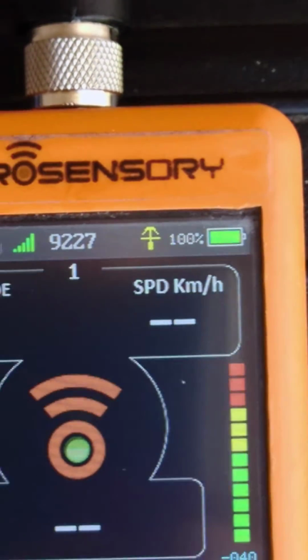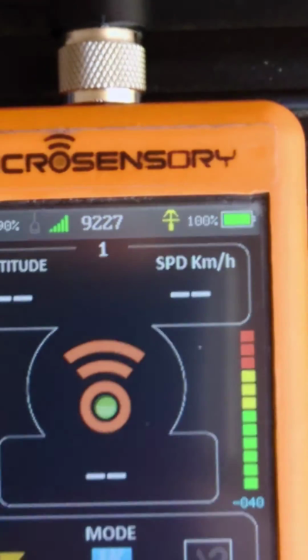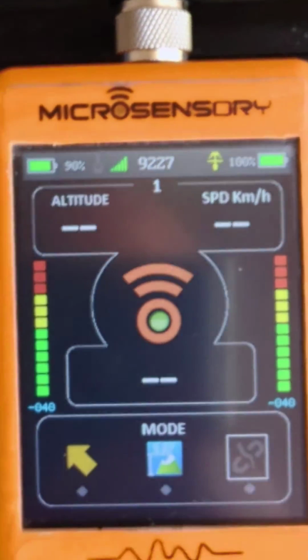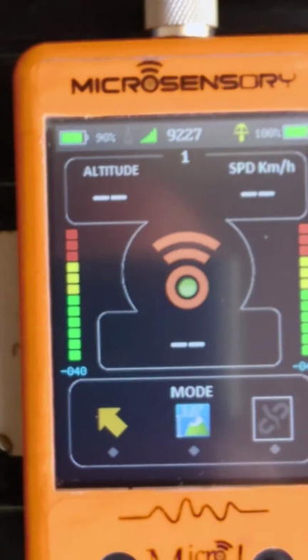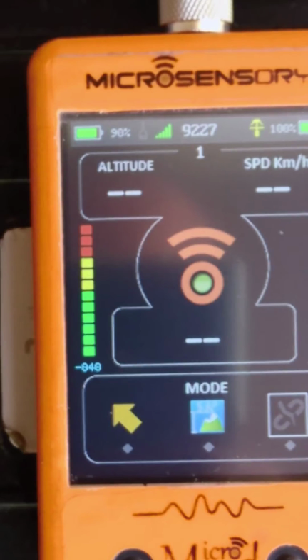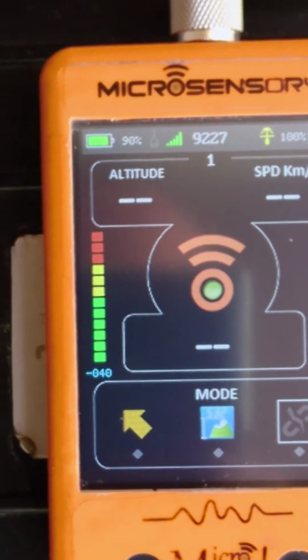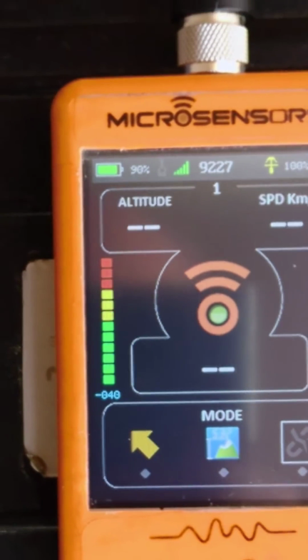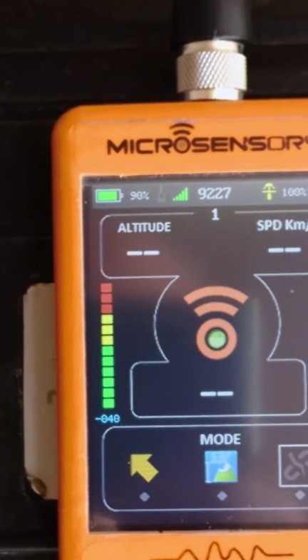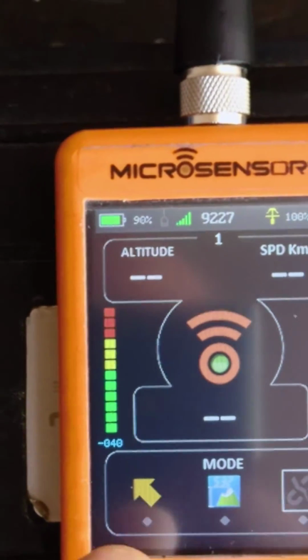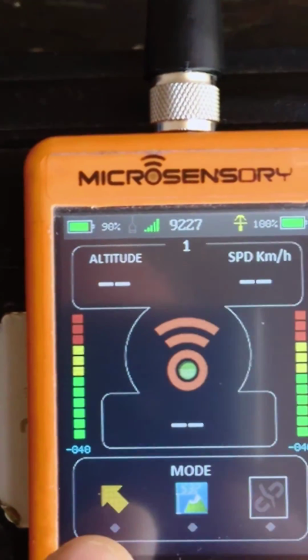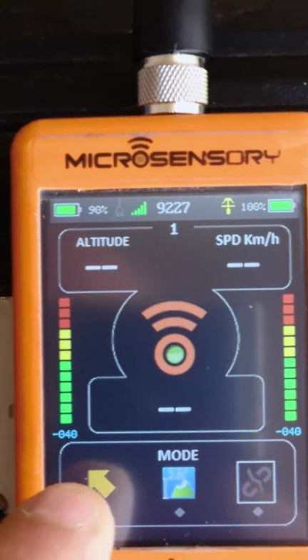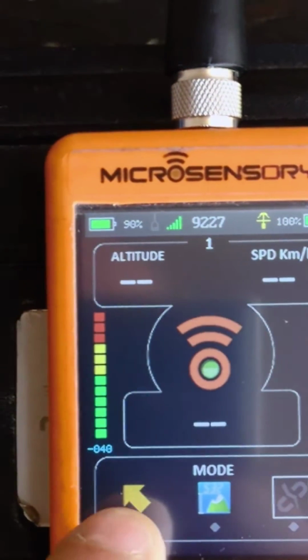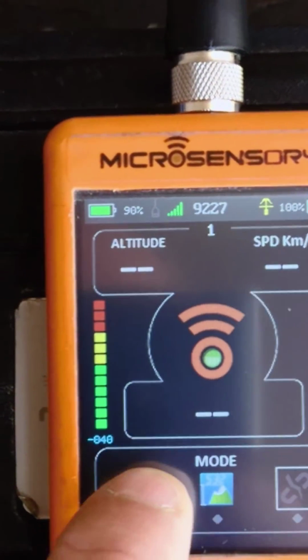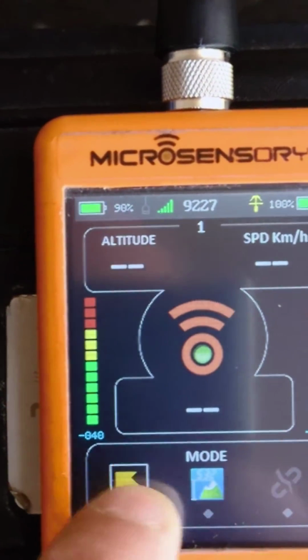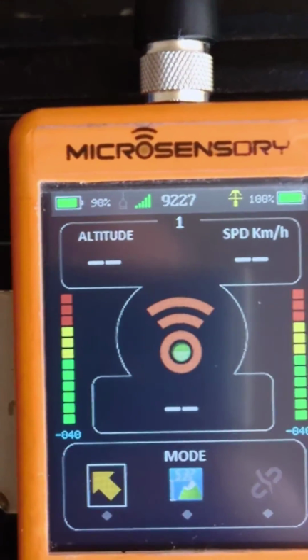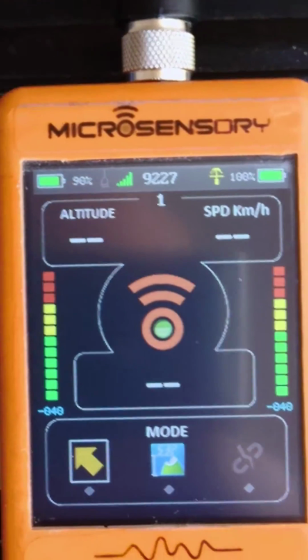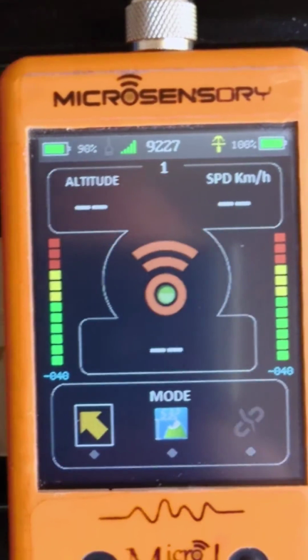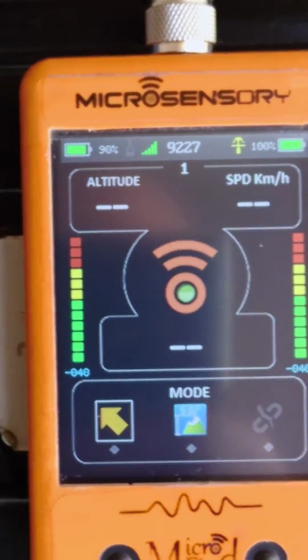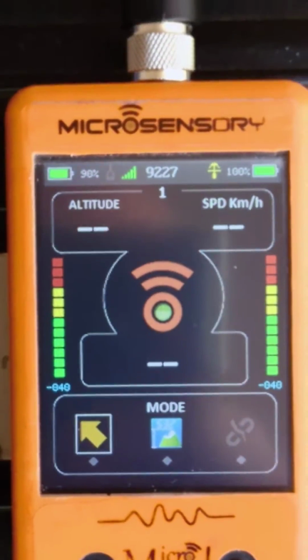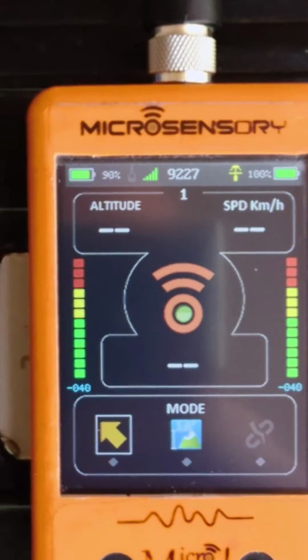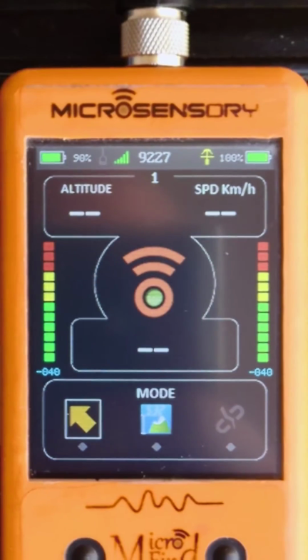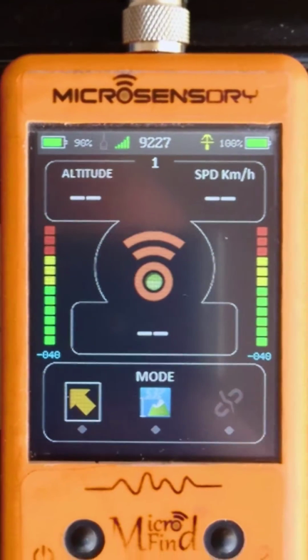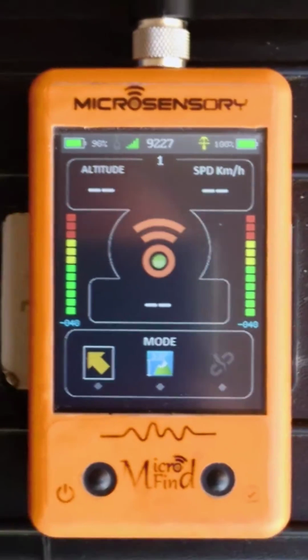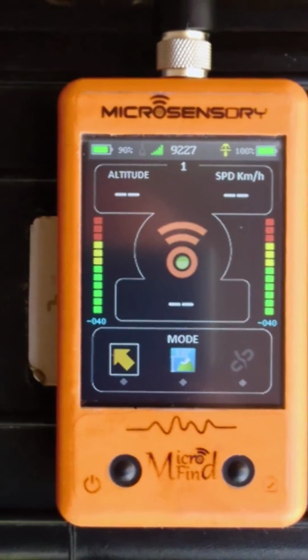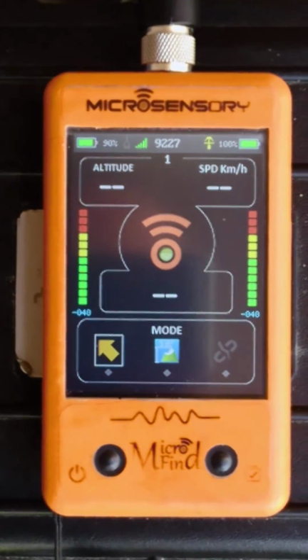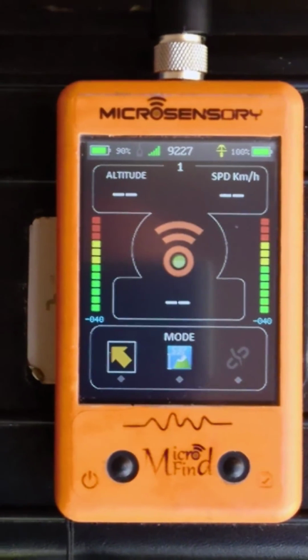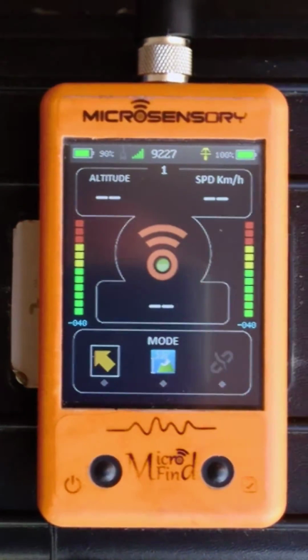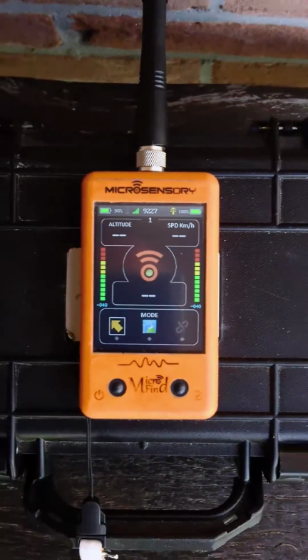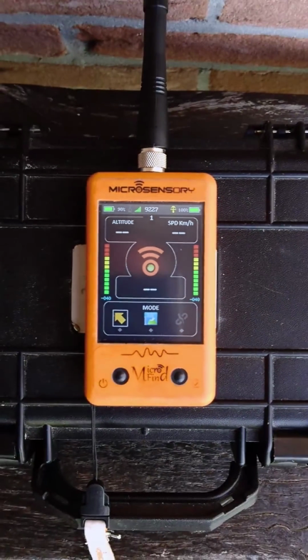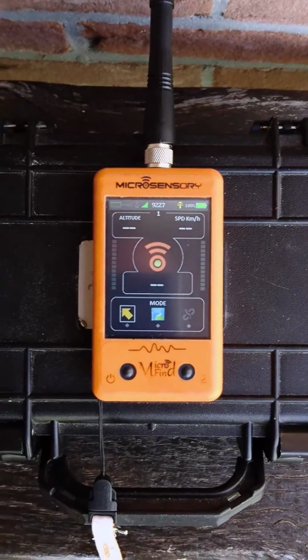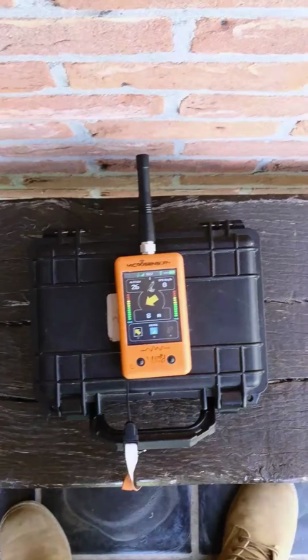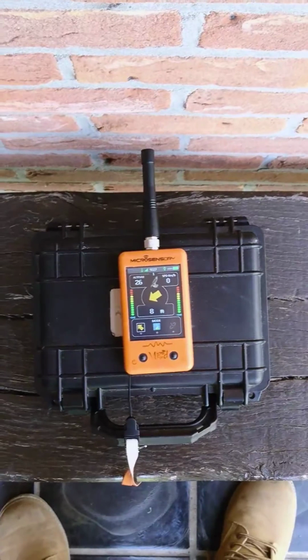Now we are going to connect the real time by pushing the yellow arrow, and wait some minutes until the real time is connected.